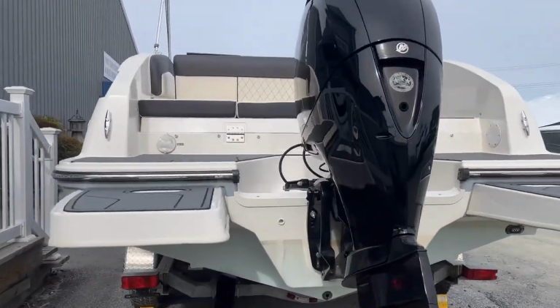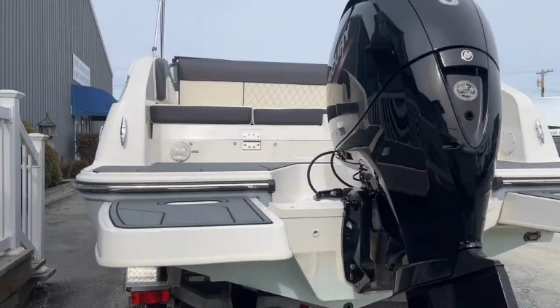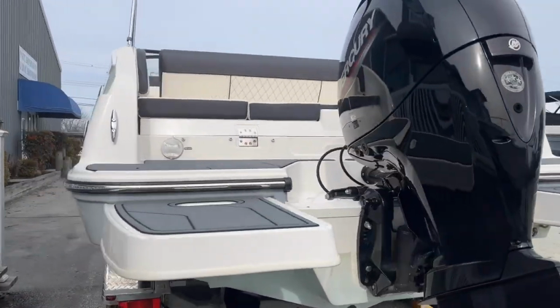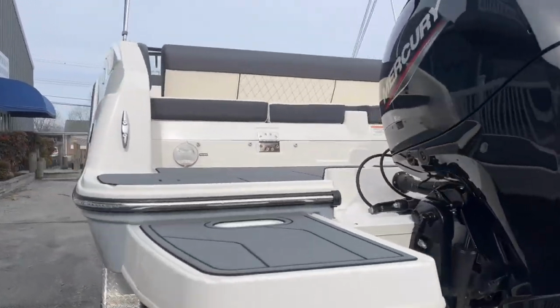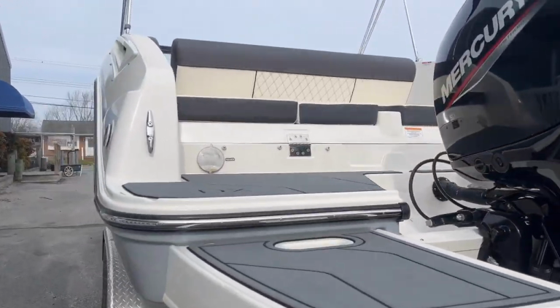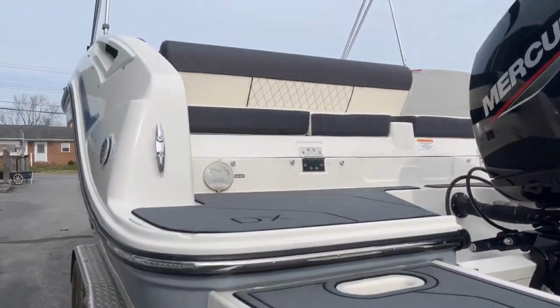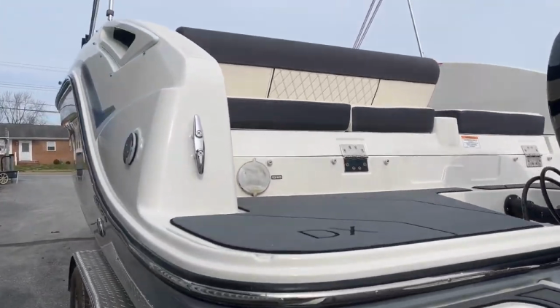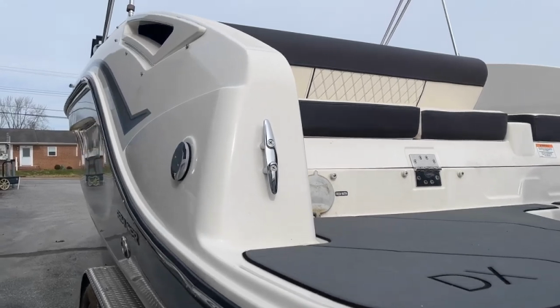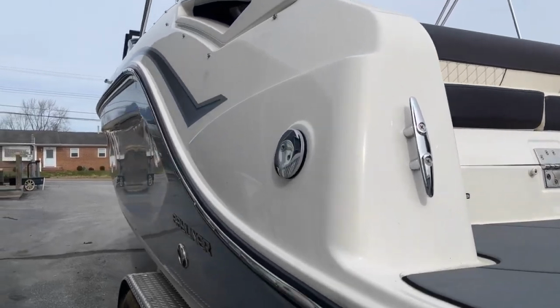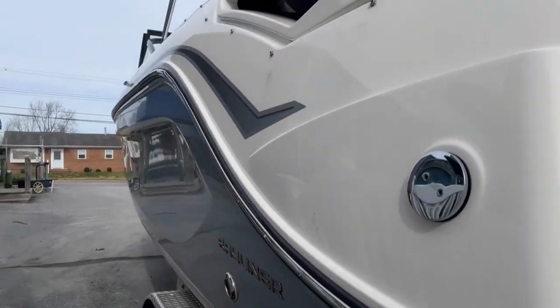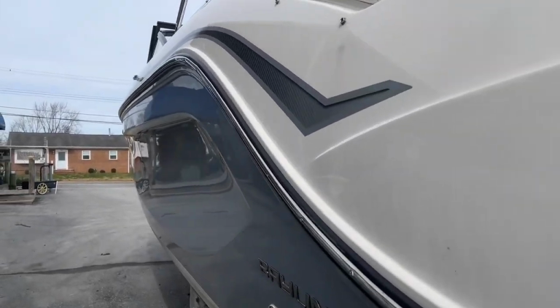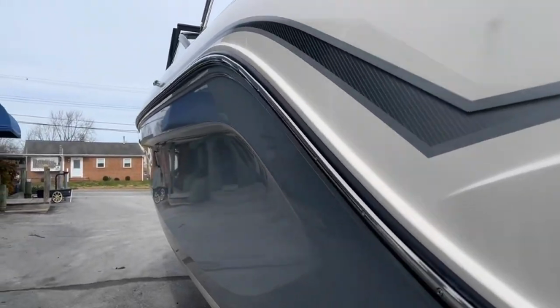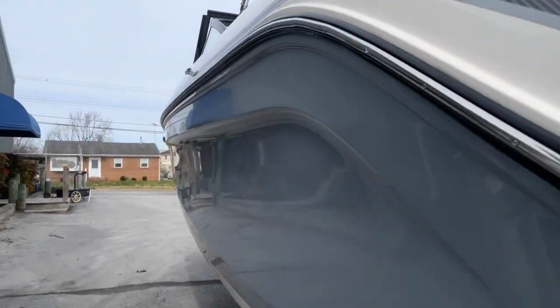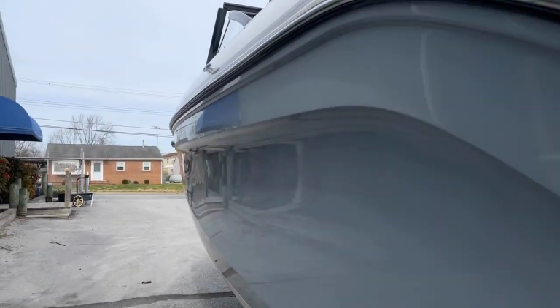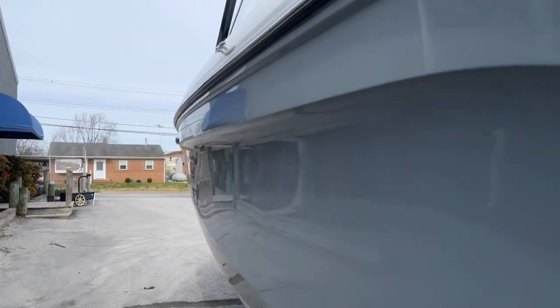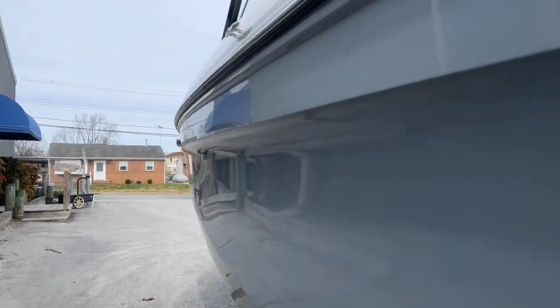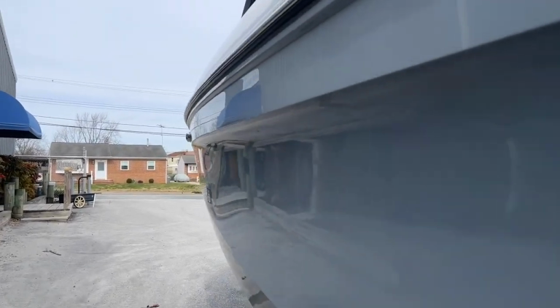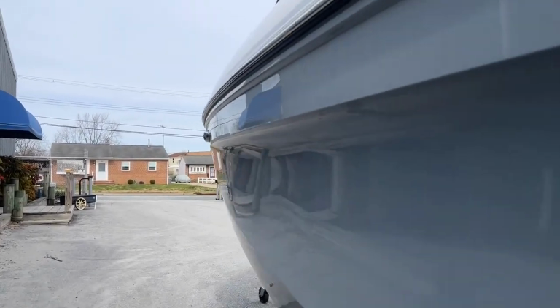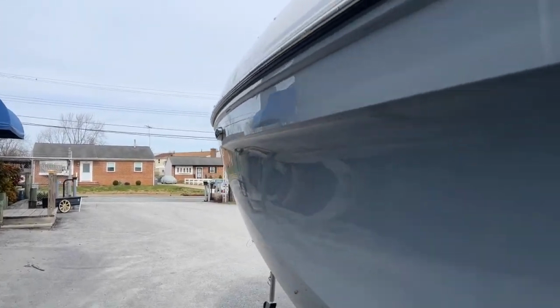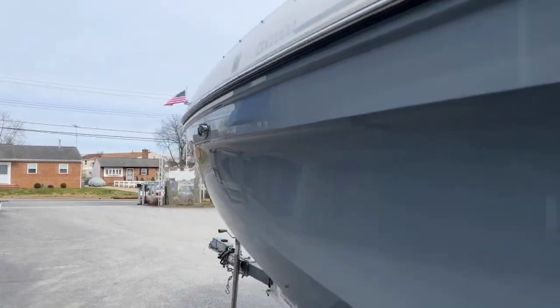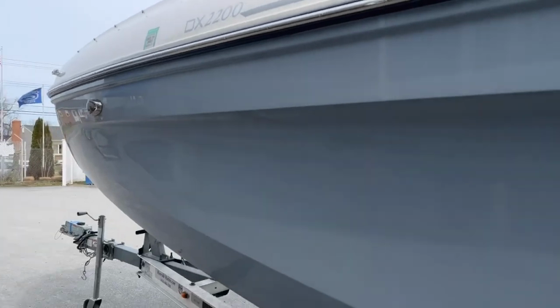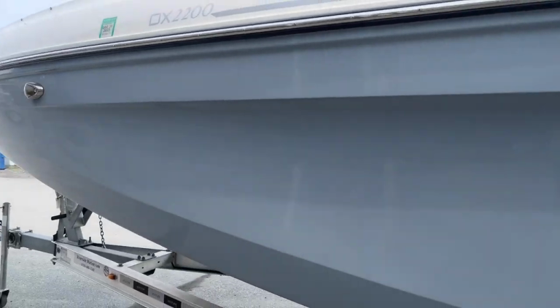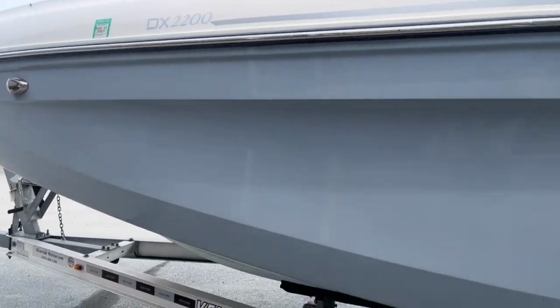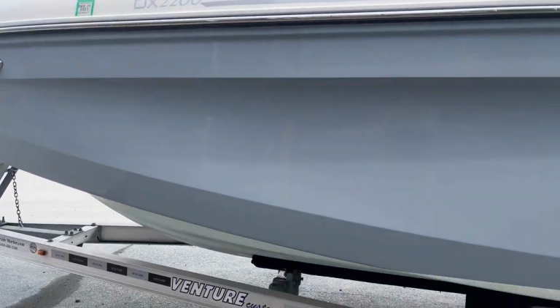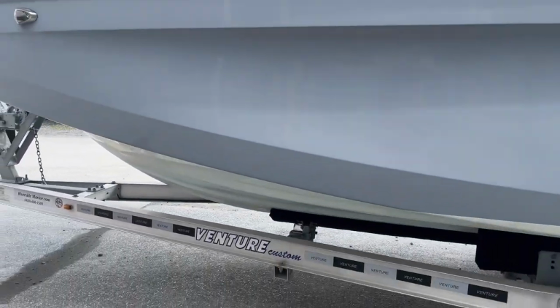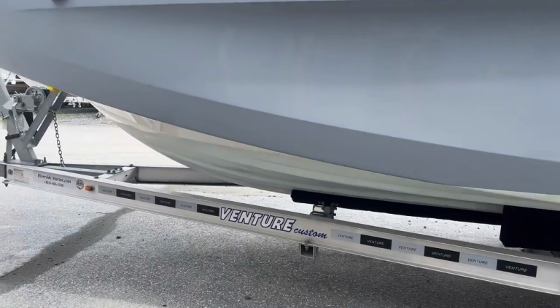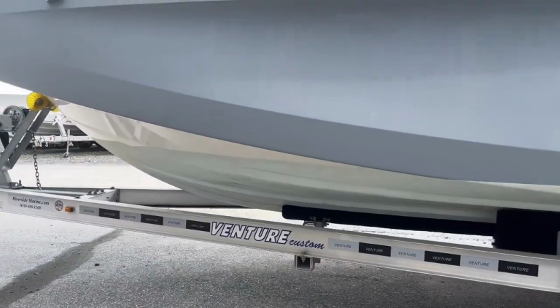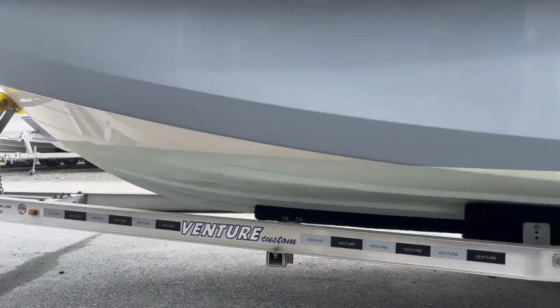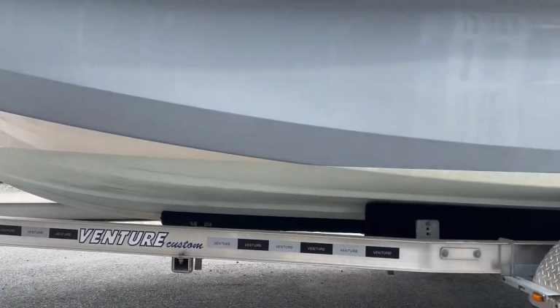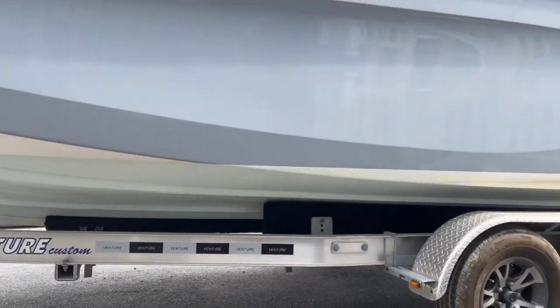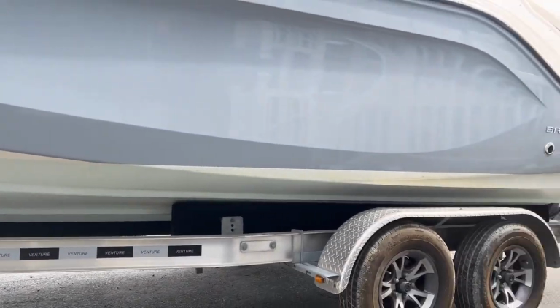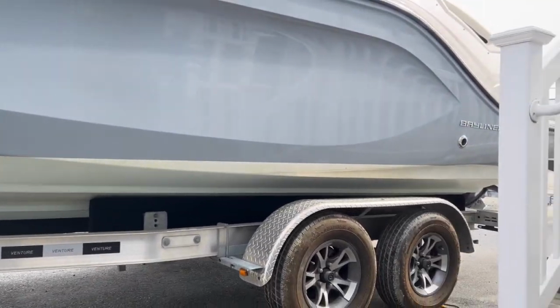This boat is packed with a bunch of features and once we're done looking around the boat we're going to hop inside and see what she has. We do have this boat priced on our website as a boat, motor, and trailer package as well.